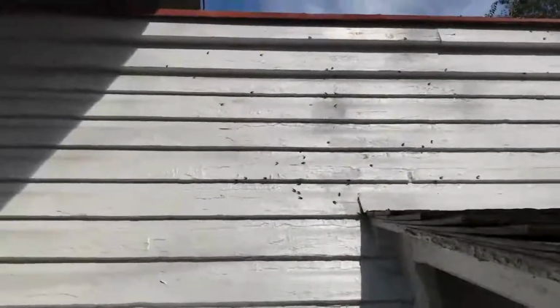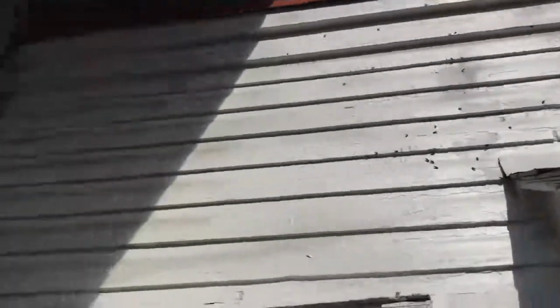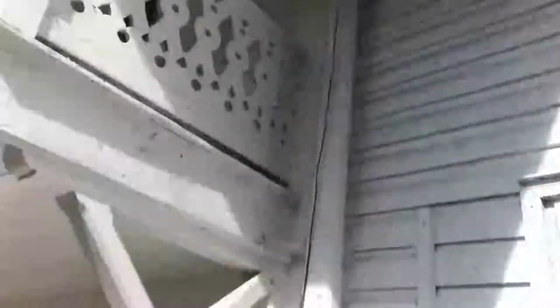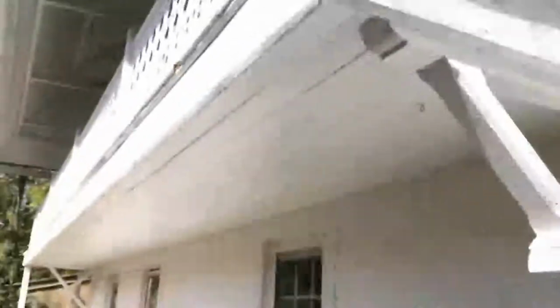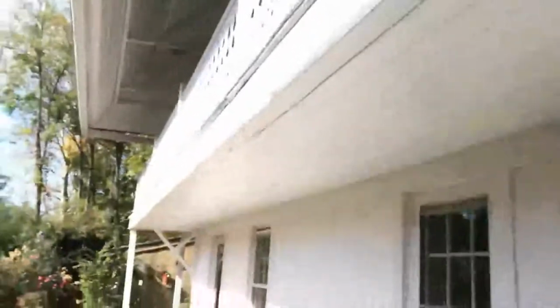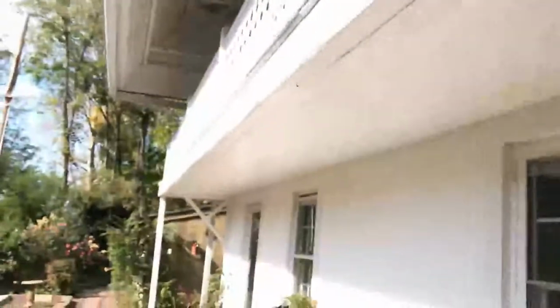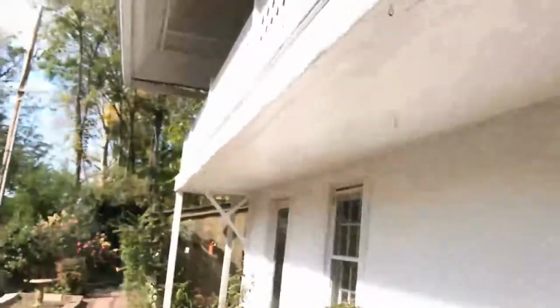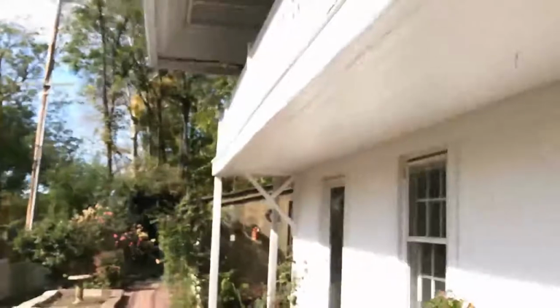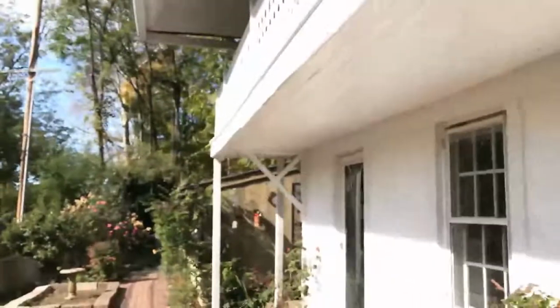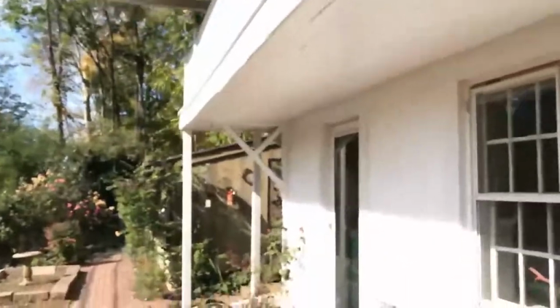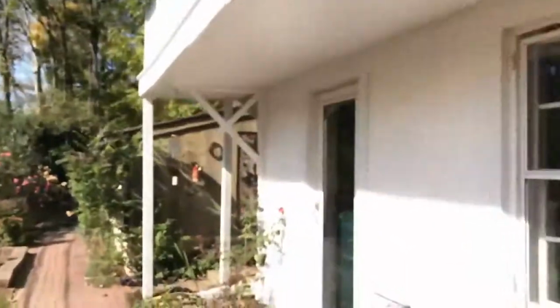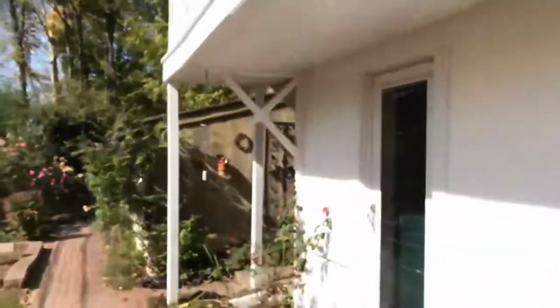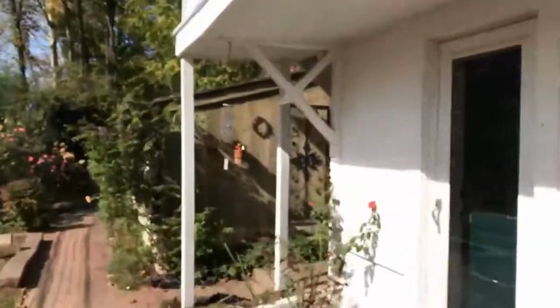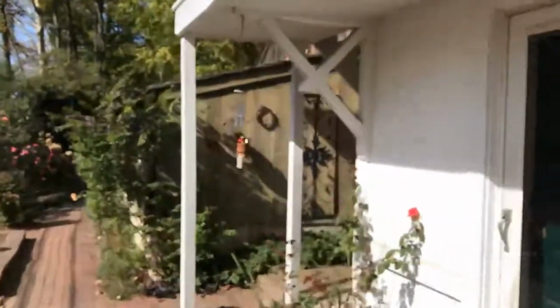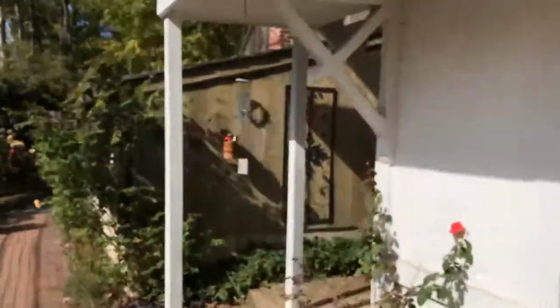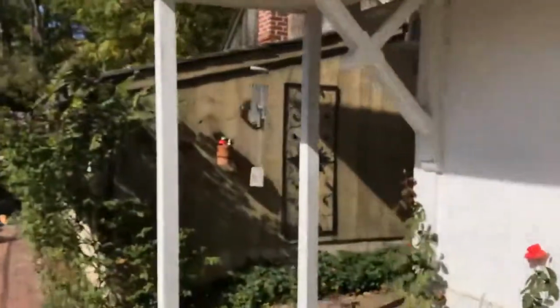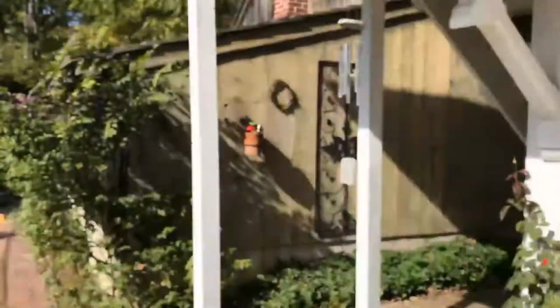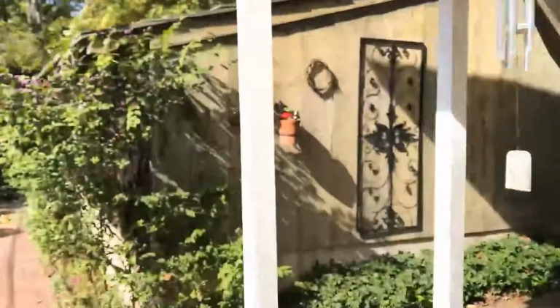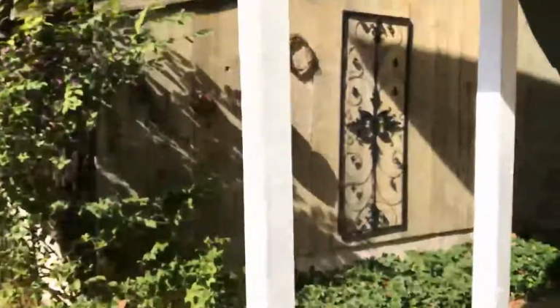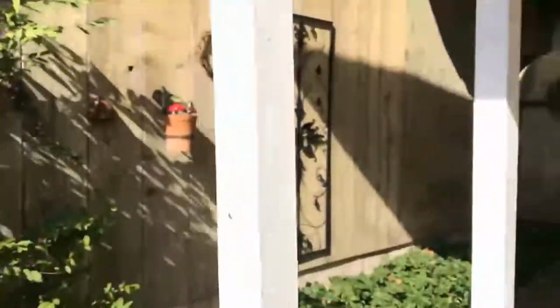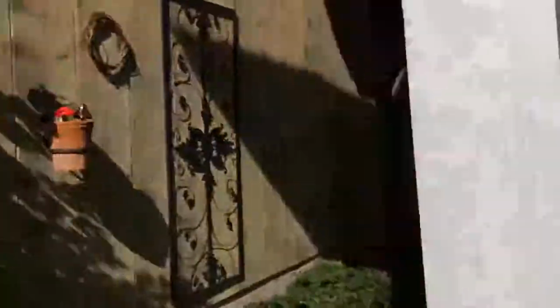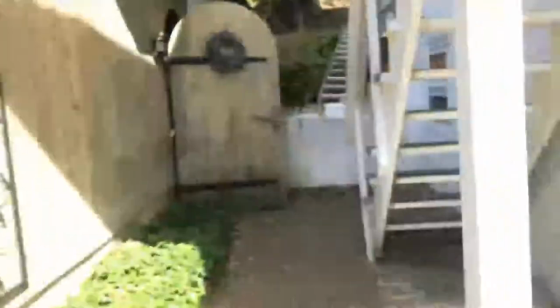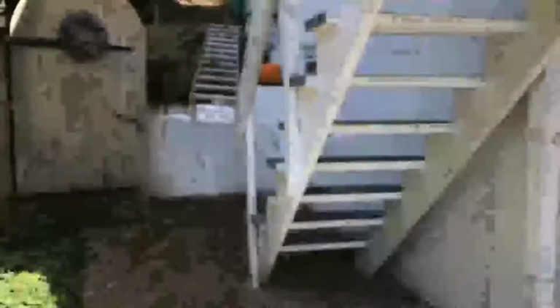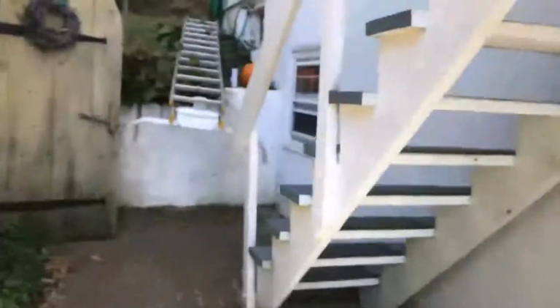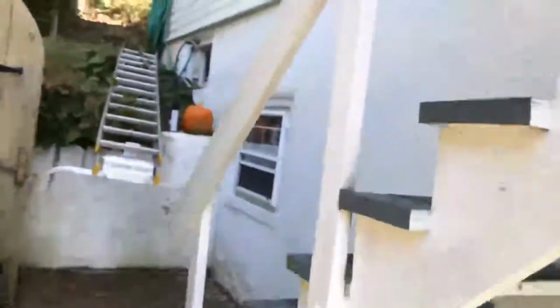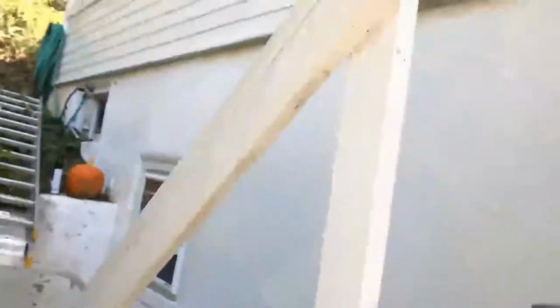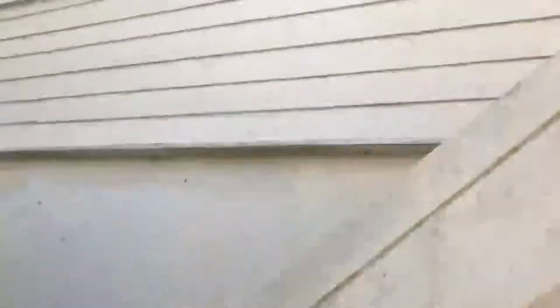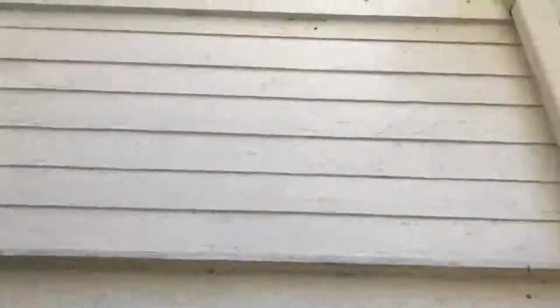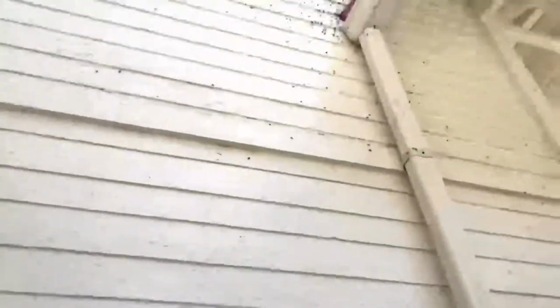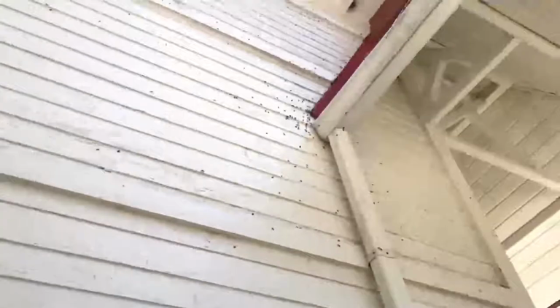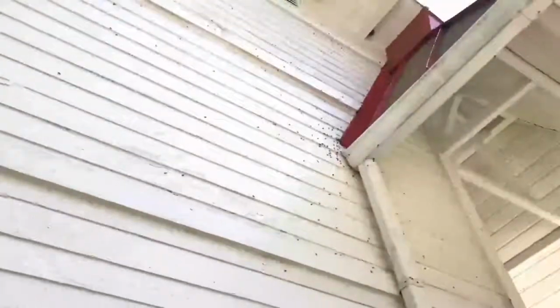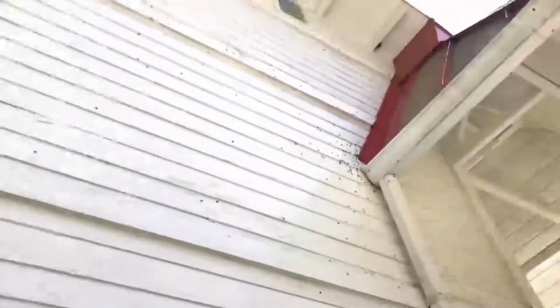I'm going to take you around to basically the hive. What we've found with these stink bugs is that there's a hive of them, and if you take out the hive you can probably take out the problem.